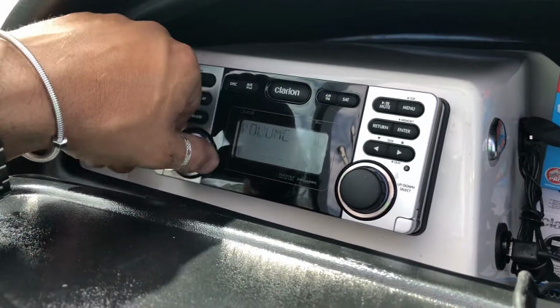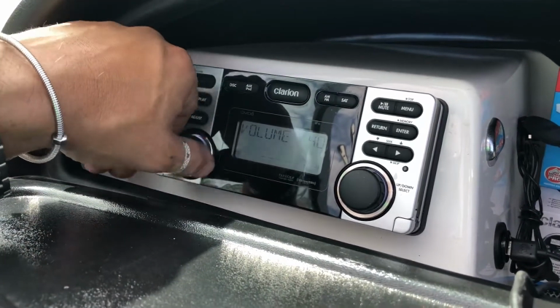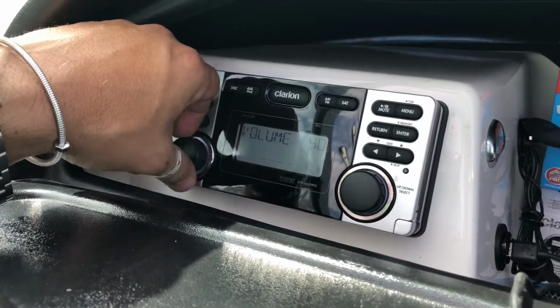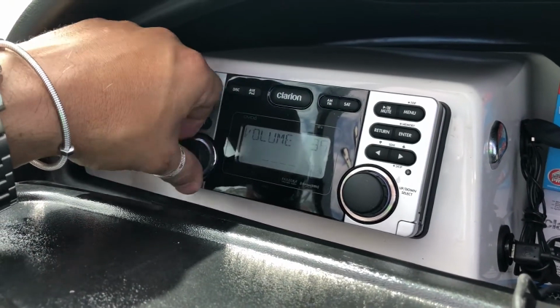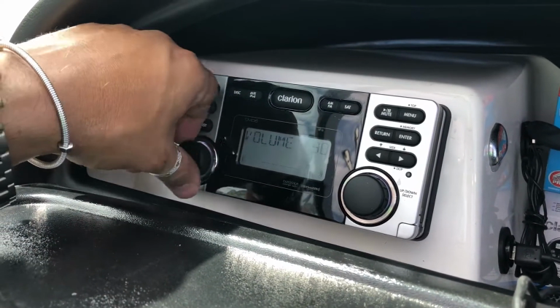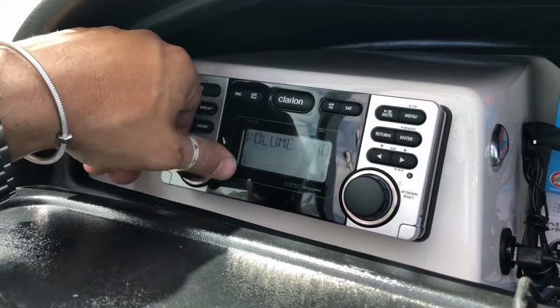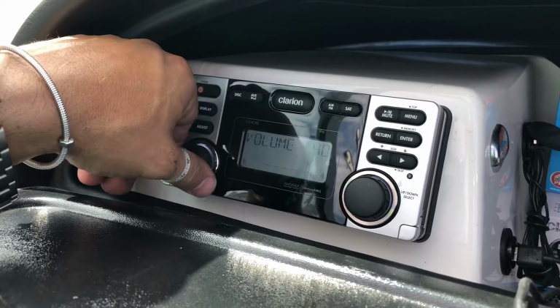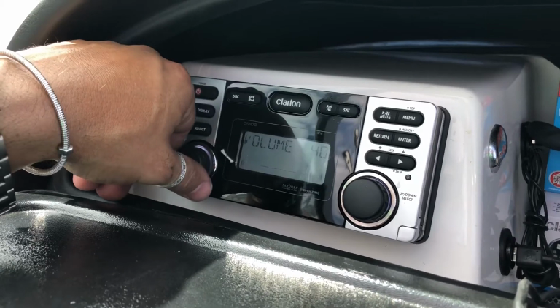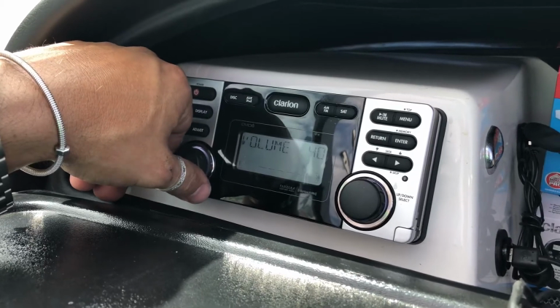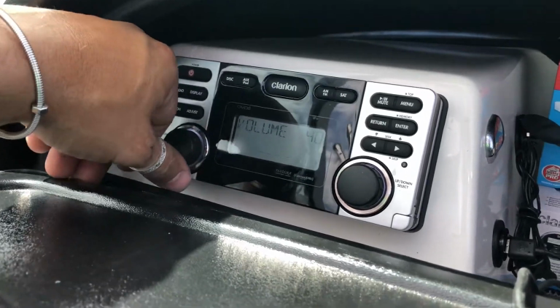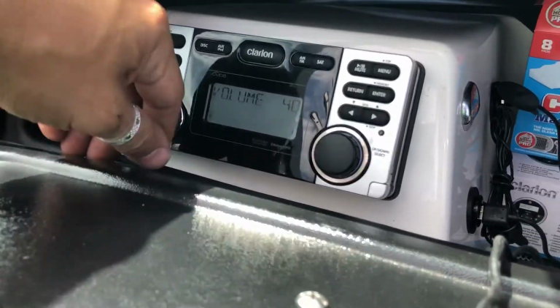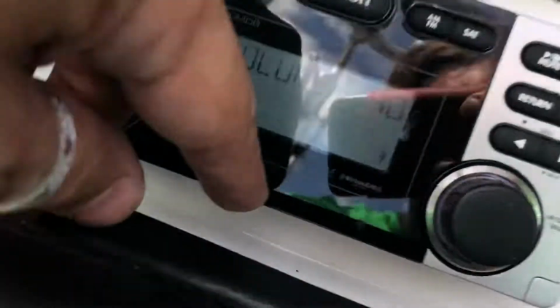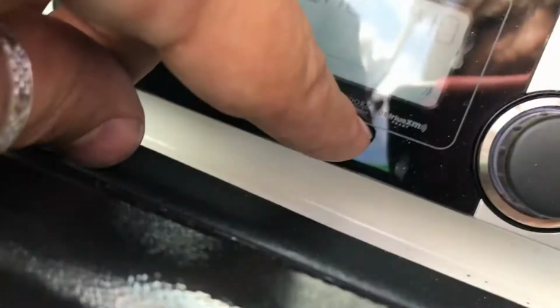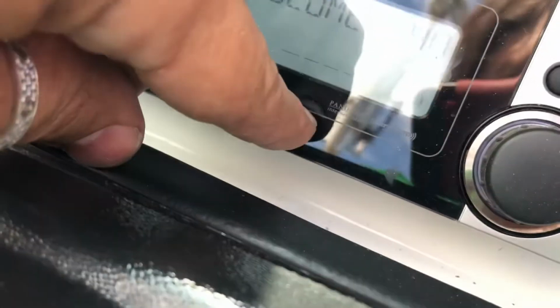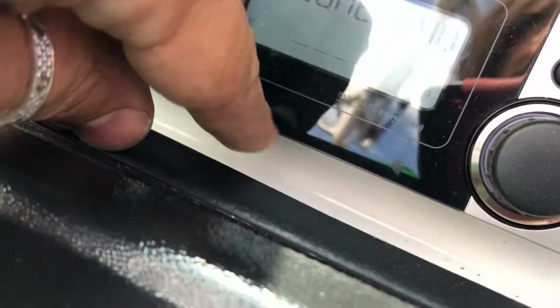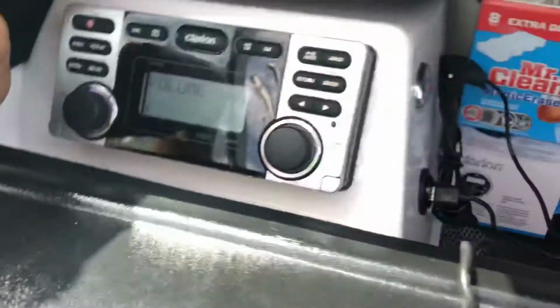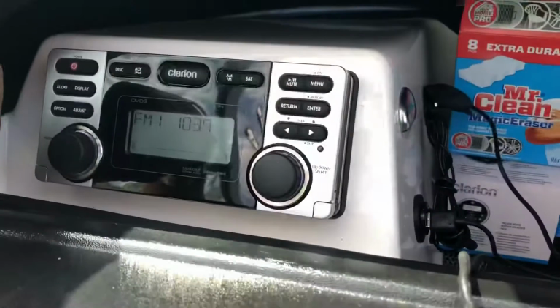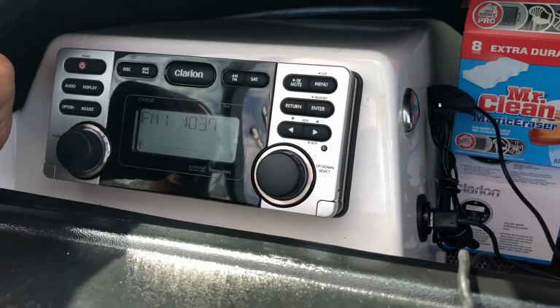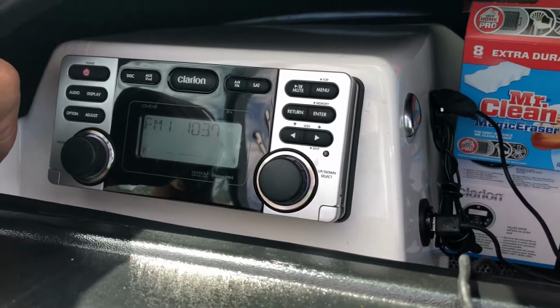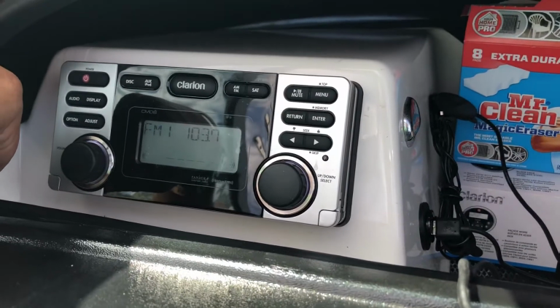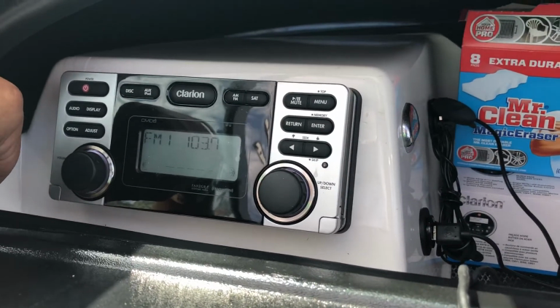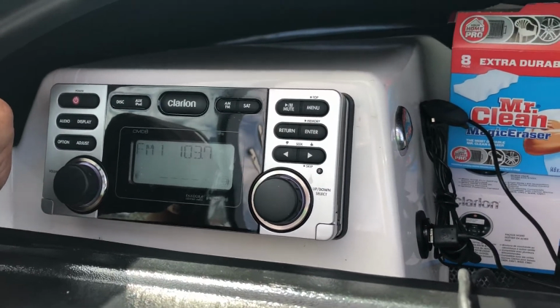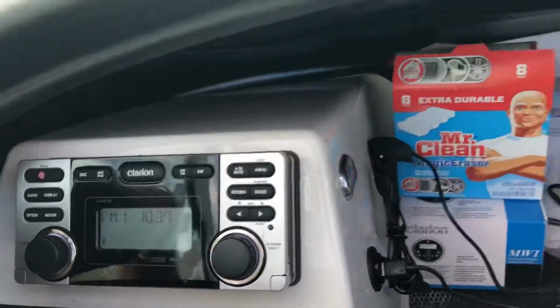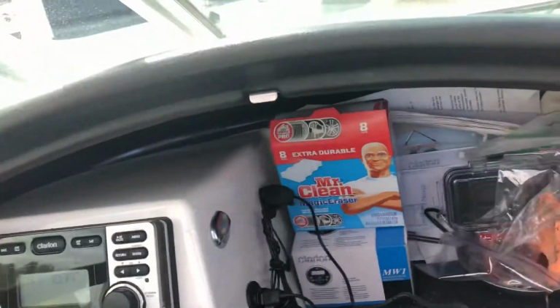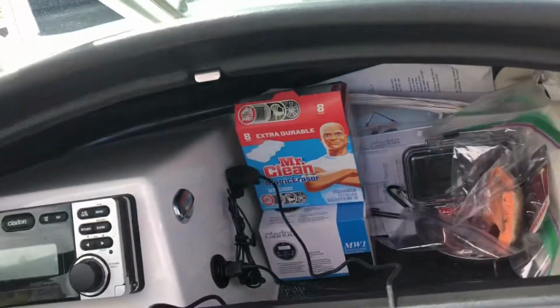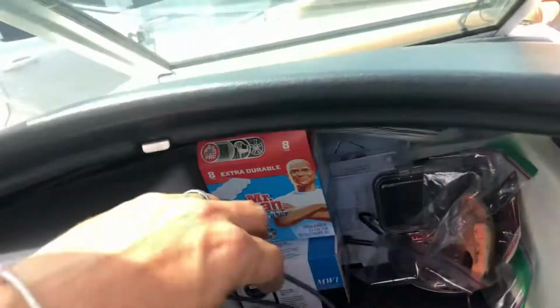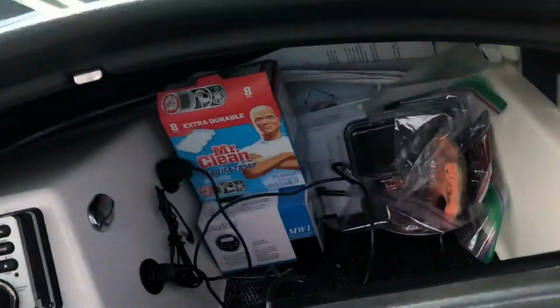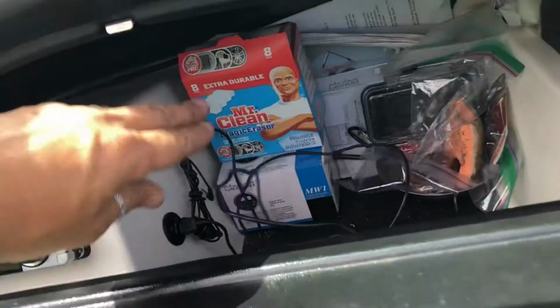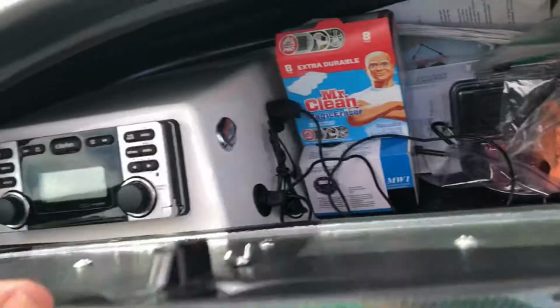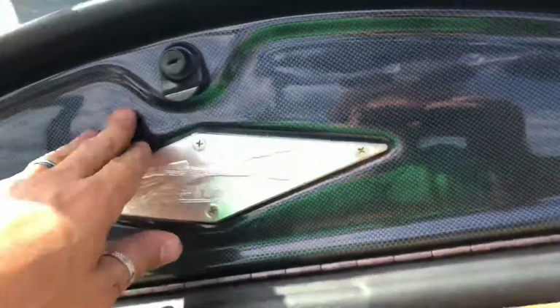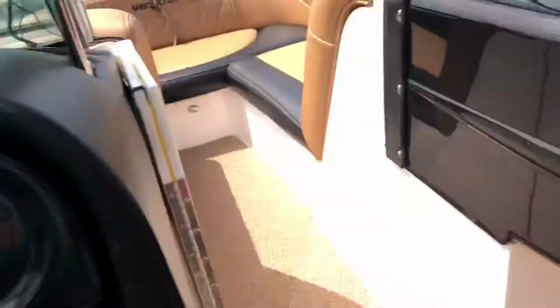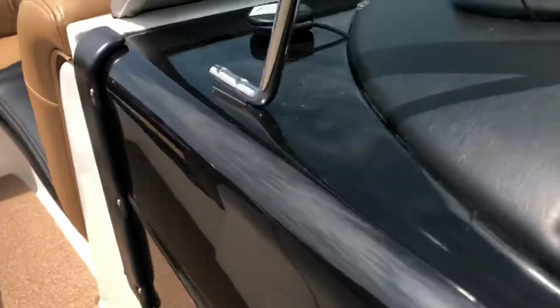I leave this turned up all the way and then I do everything else from the equalizer. There's Pandora there too. So that's the glove box.